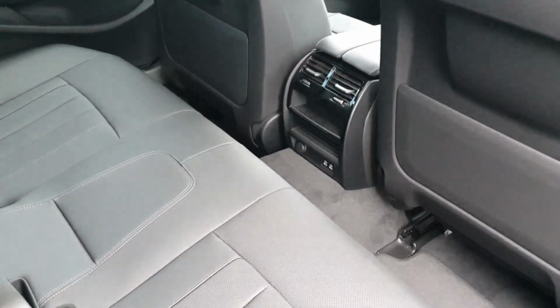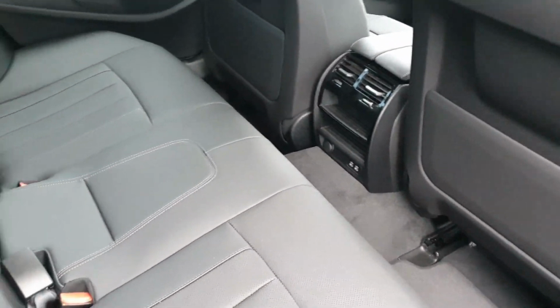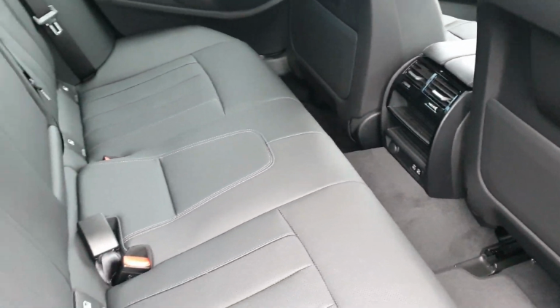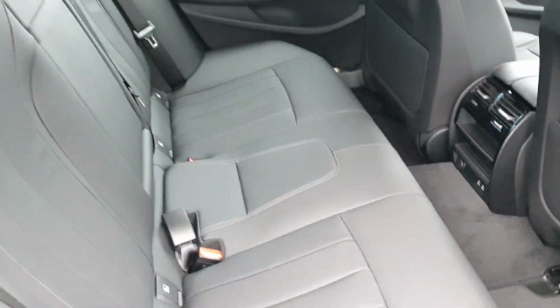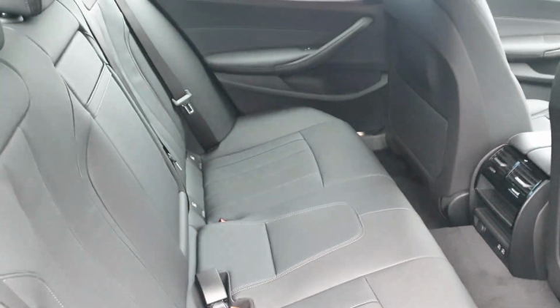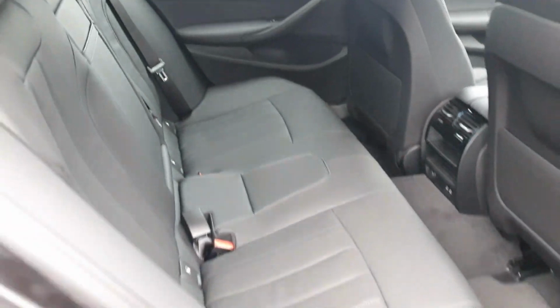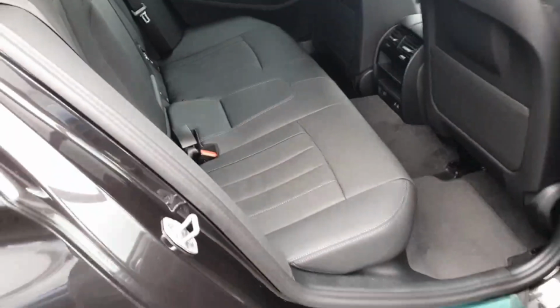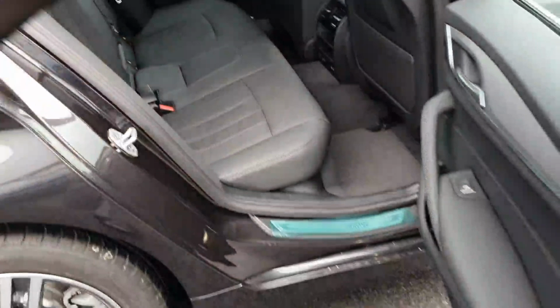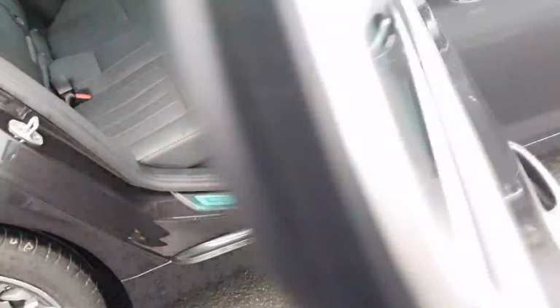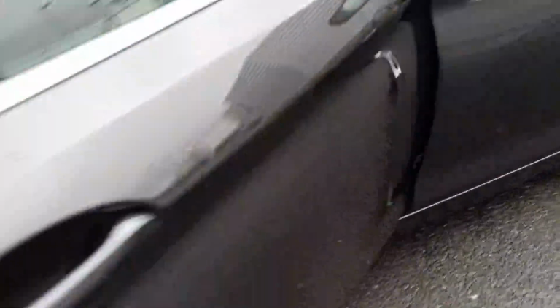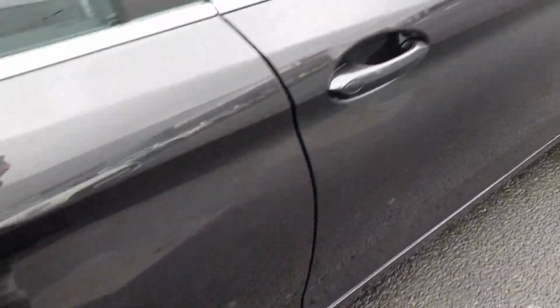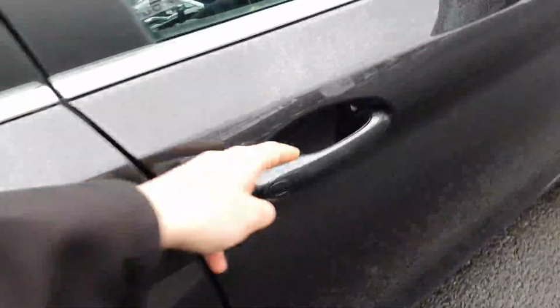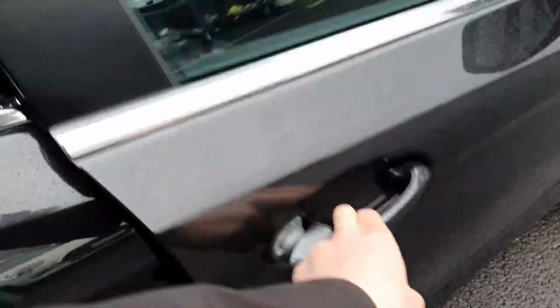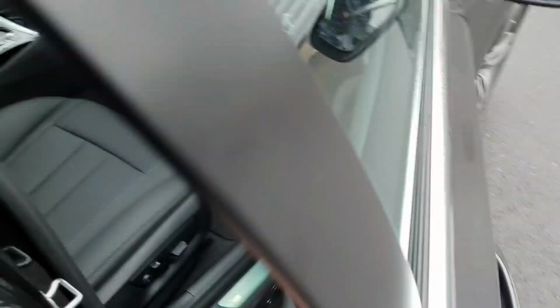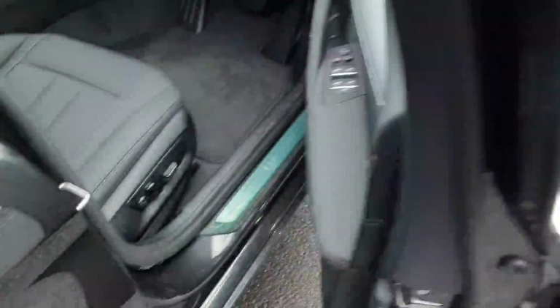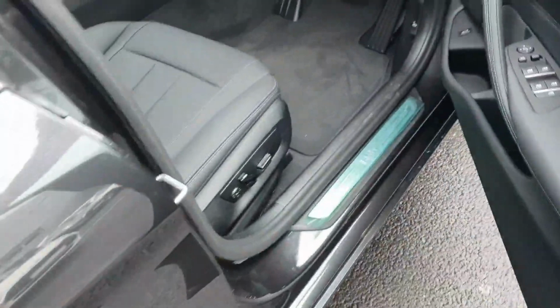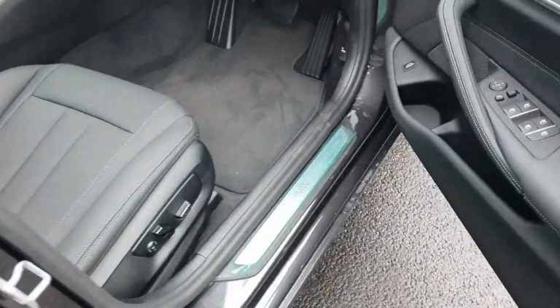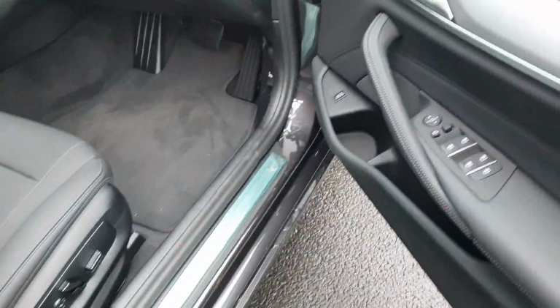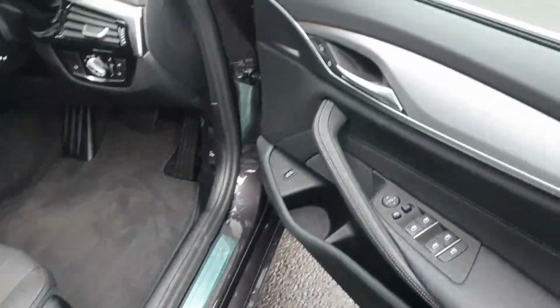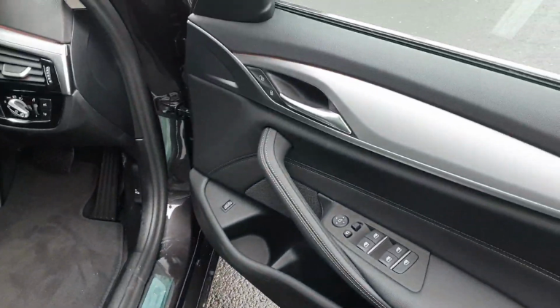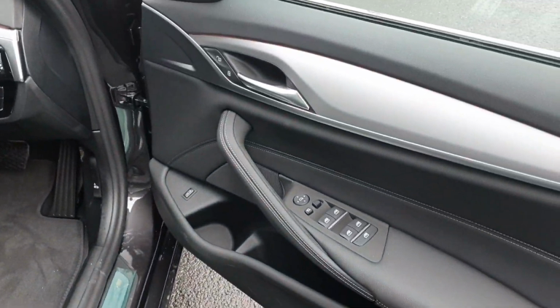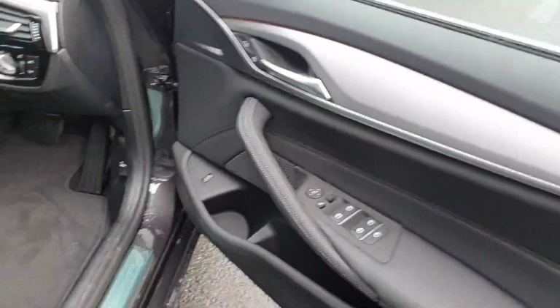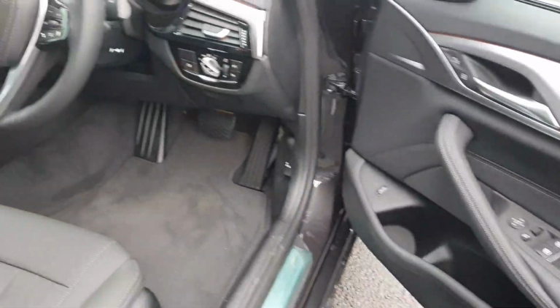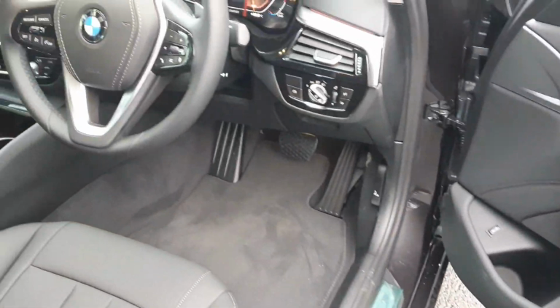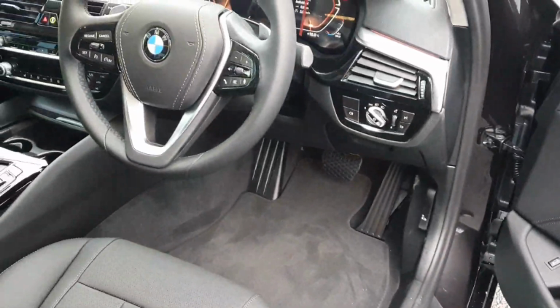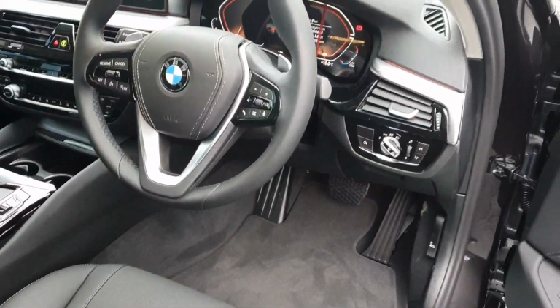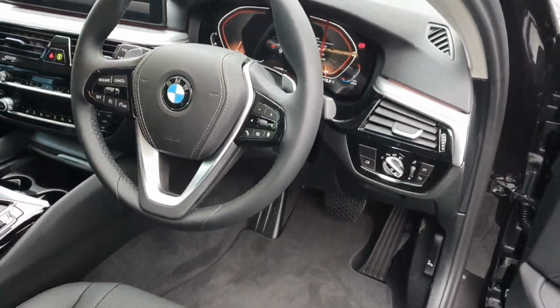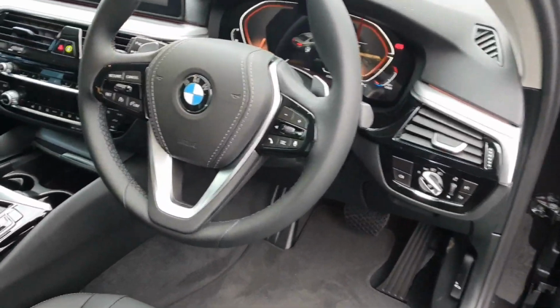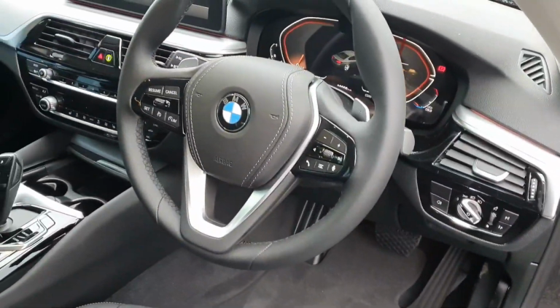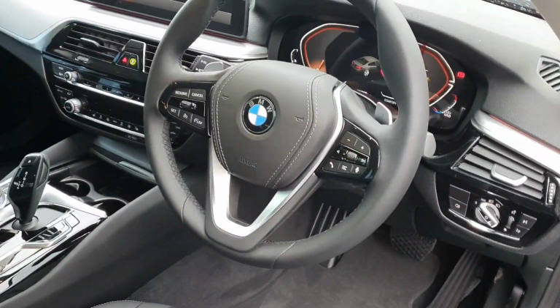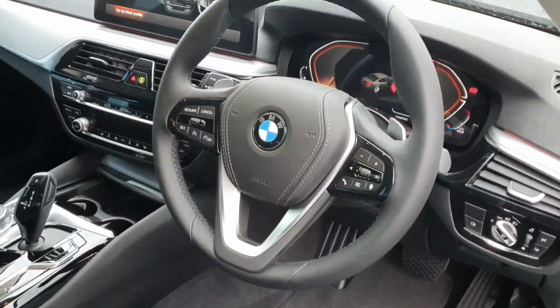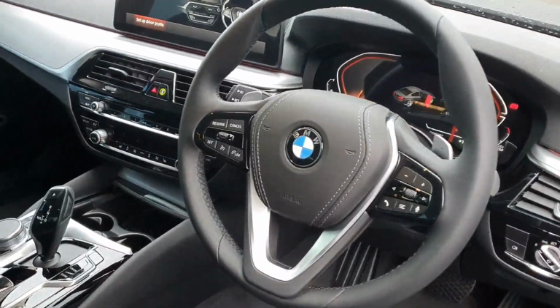In the front we have fully electric windows, automatic headlights and wipers, and a multi-functioning steering wheel.